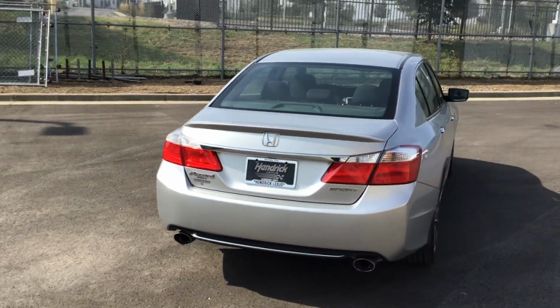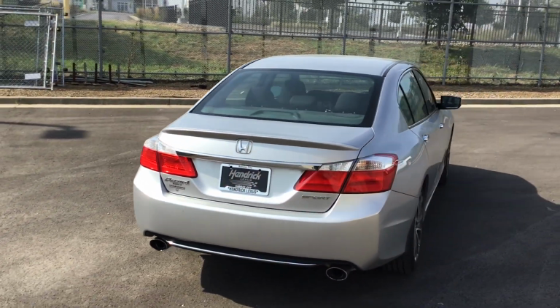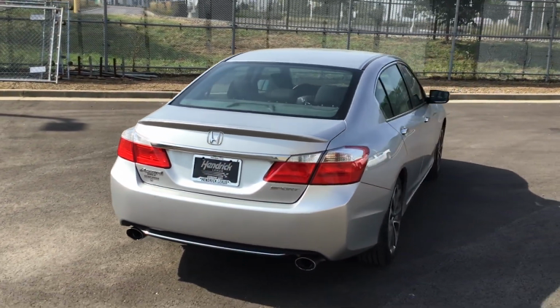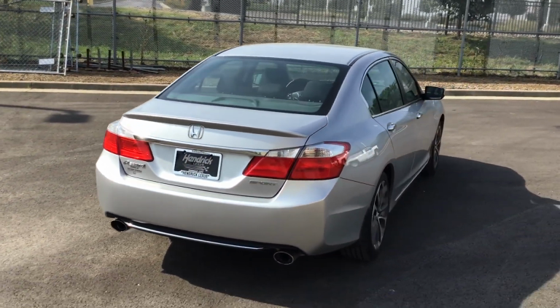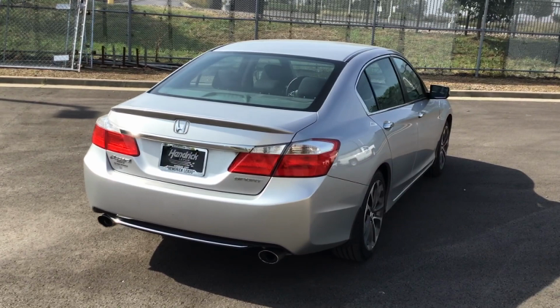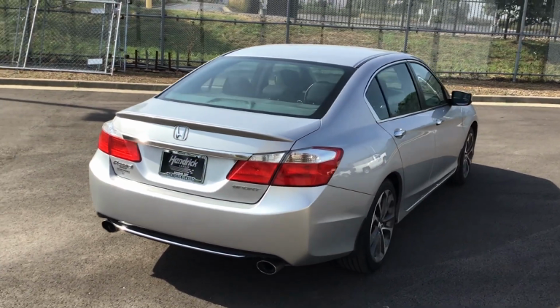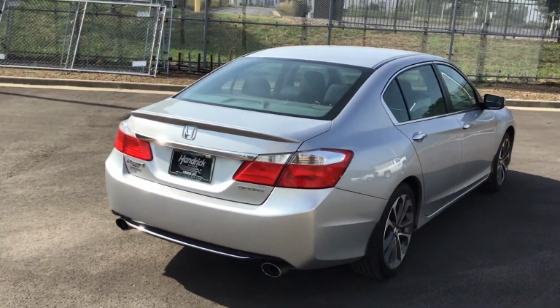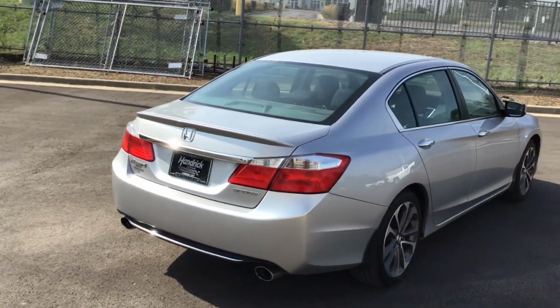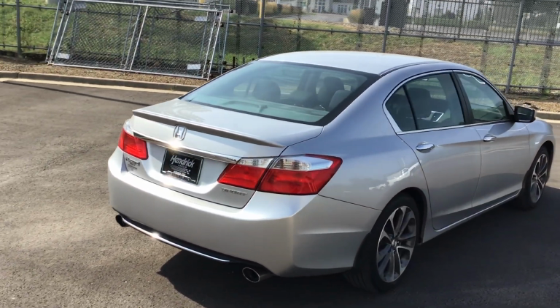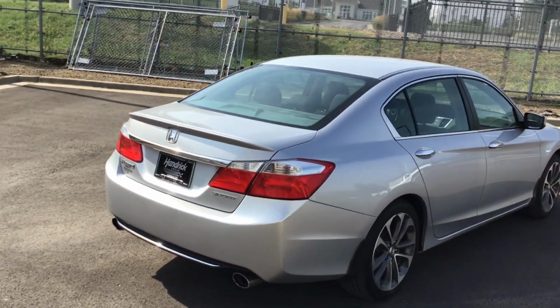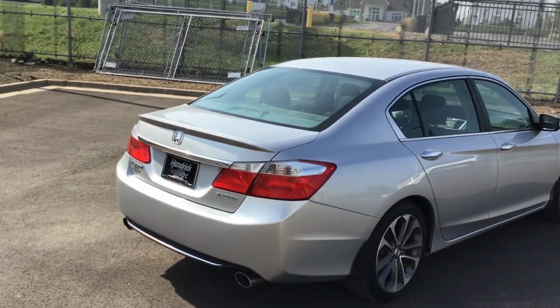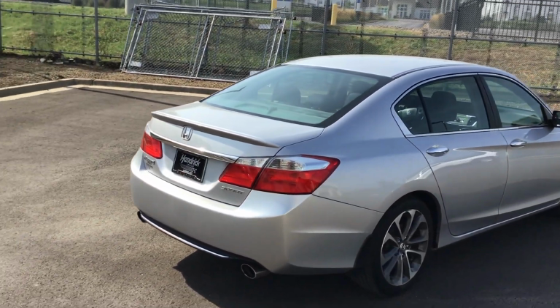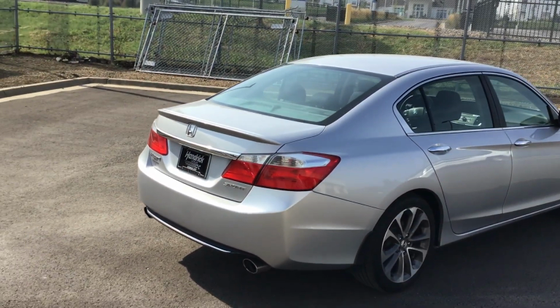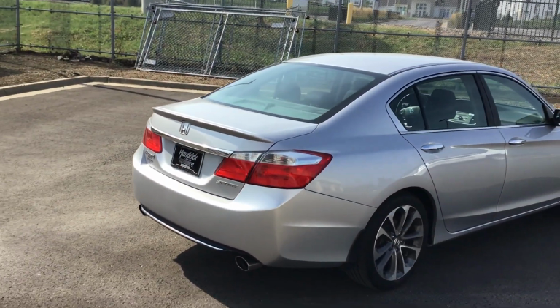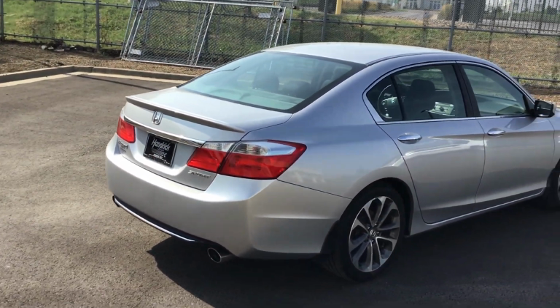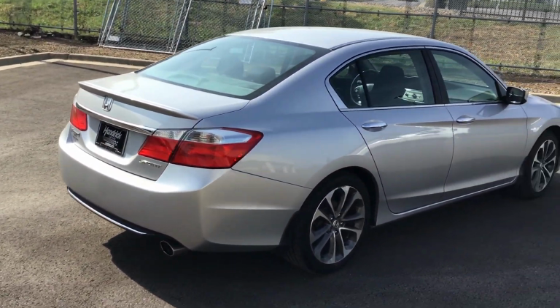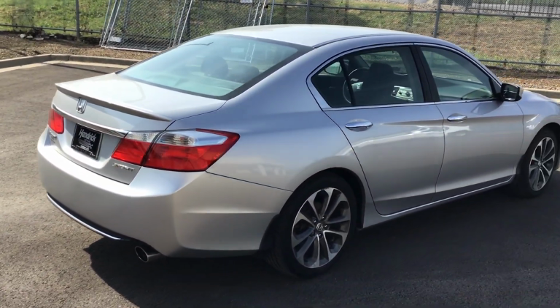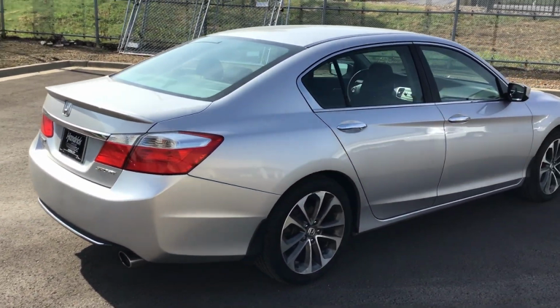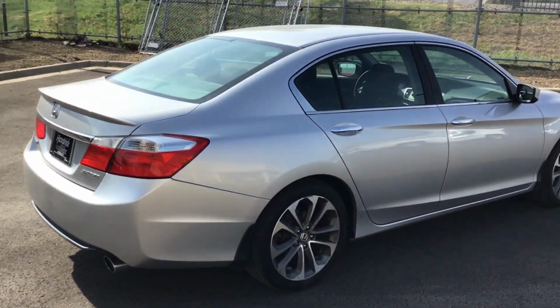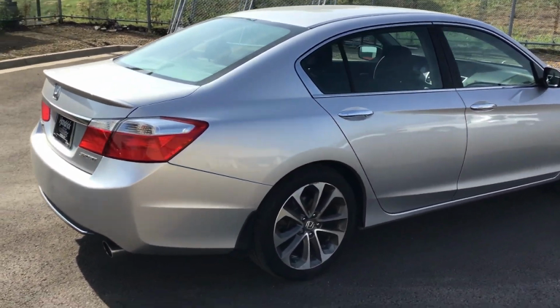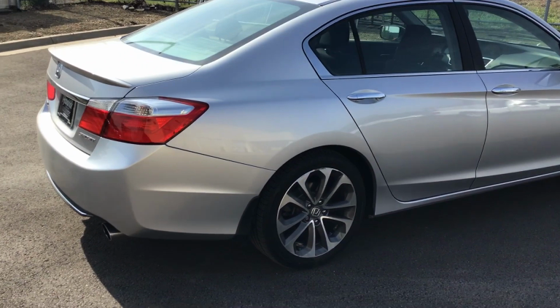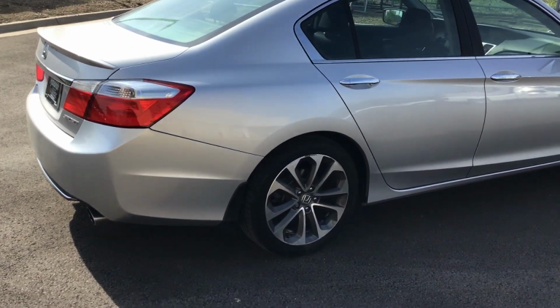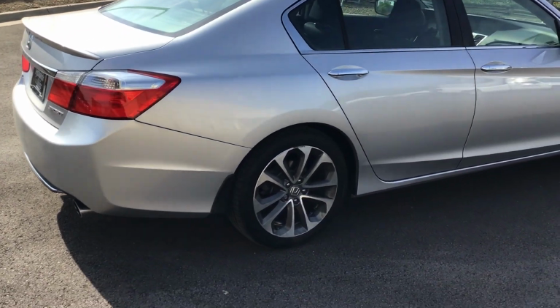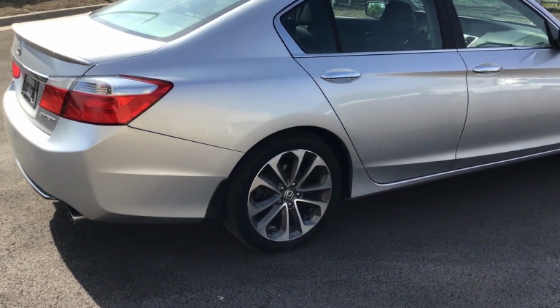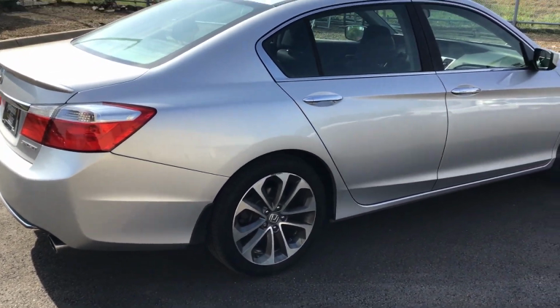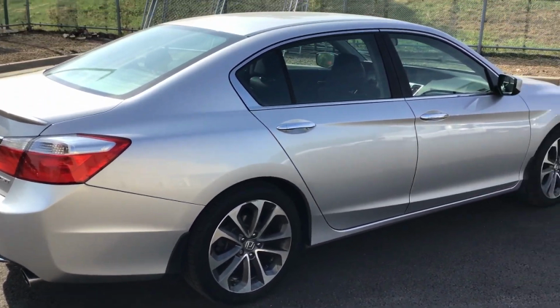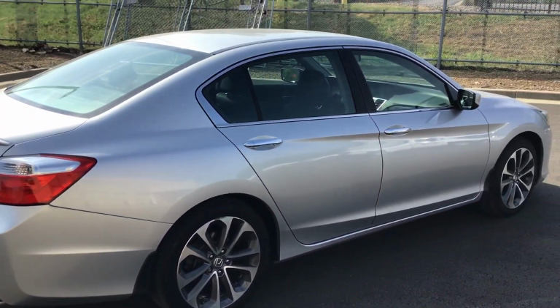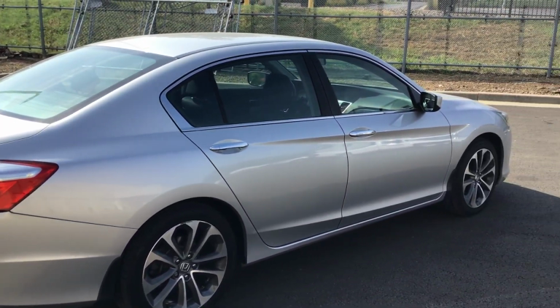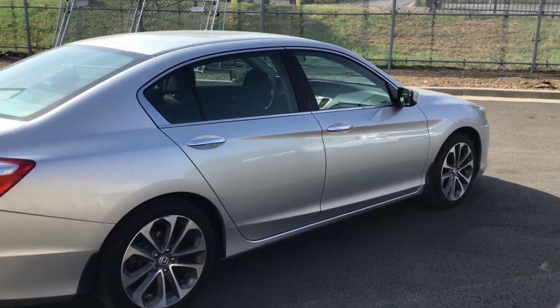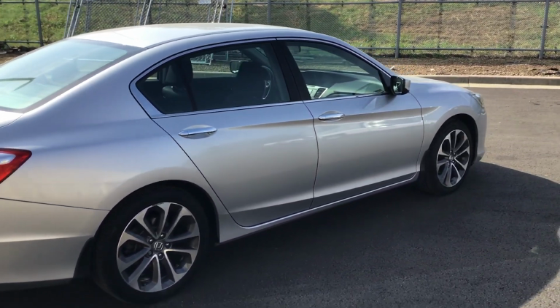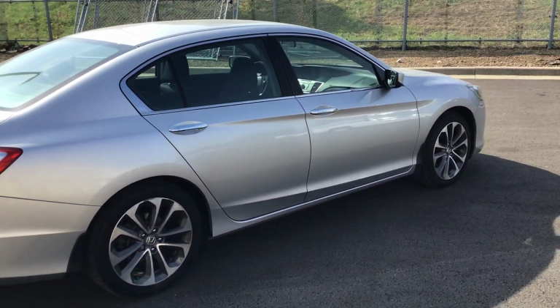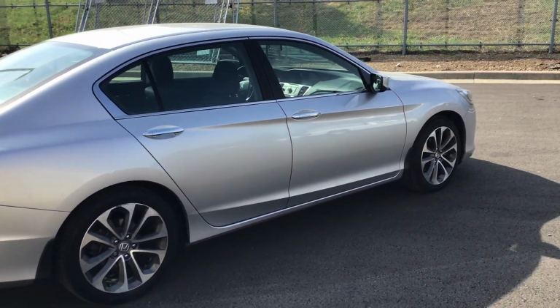It still needs to be detailed. It's gone through reconditioning and everything — we've just got to clean it up. There's slight curb rash on the wheels, but all these things are simply cosmetic.